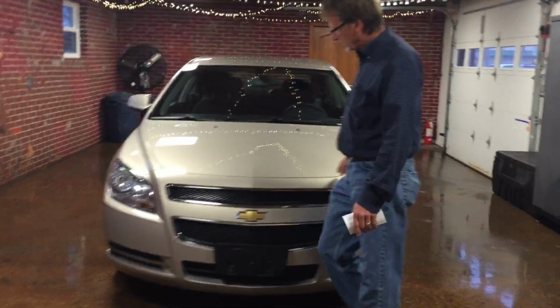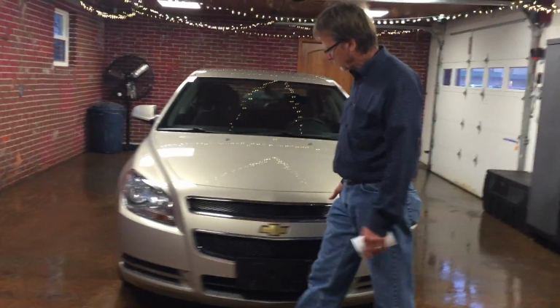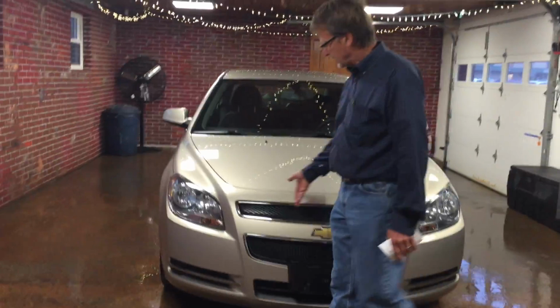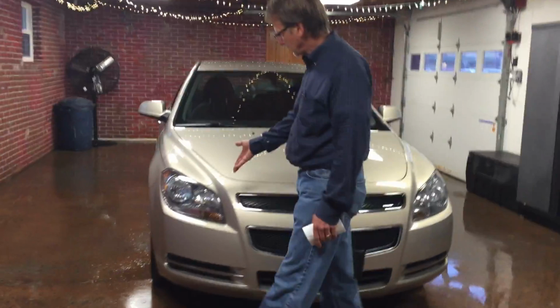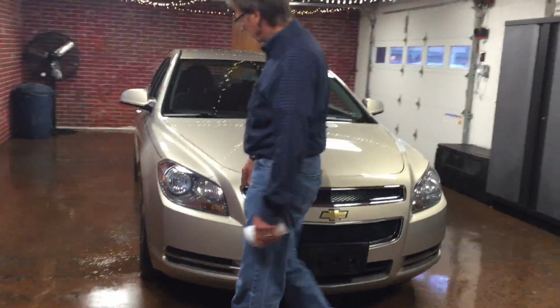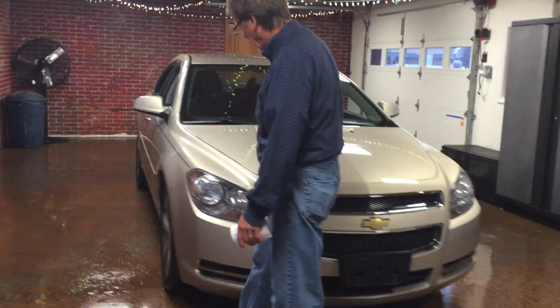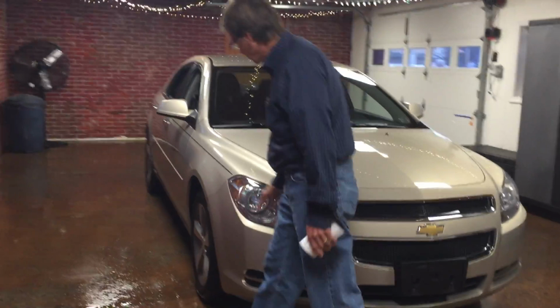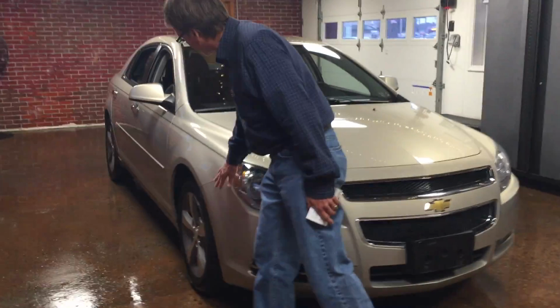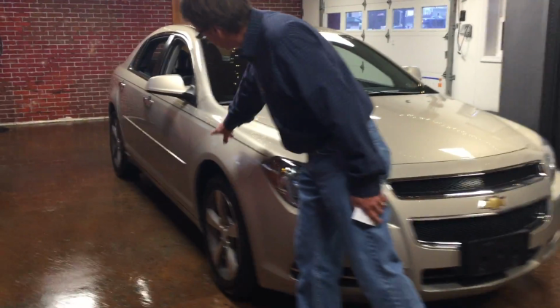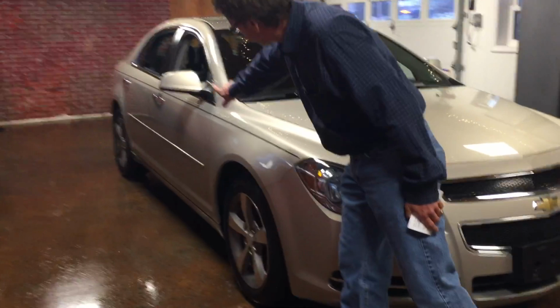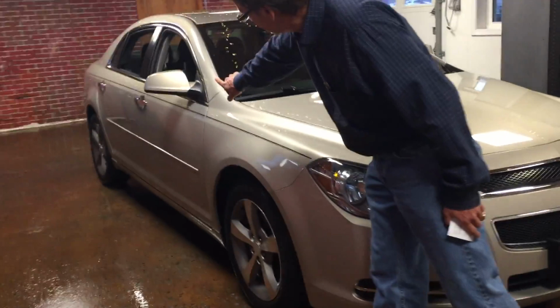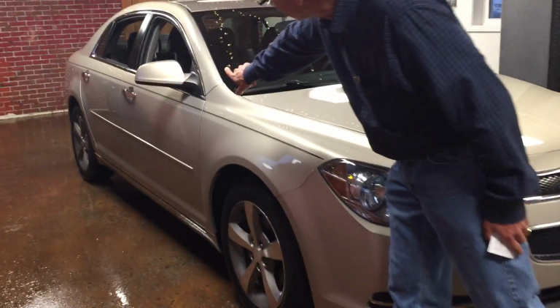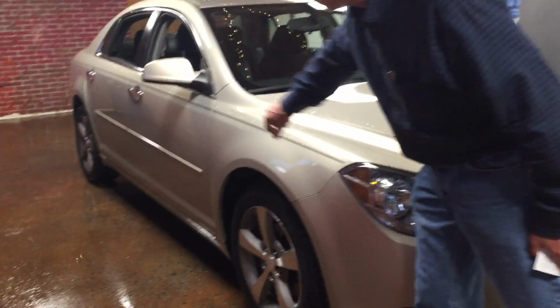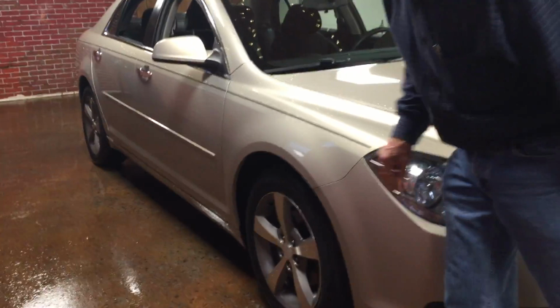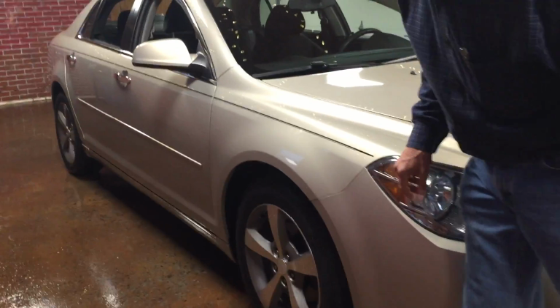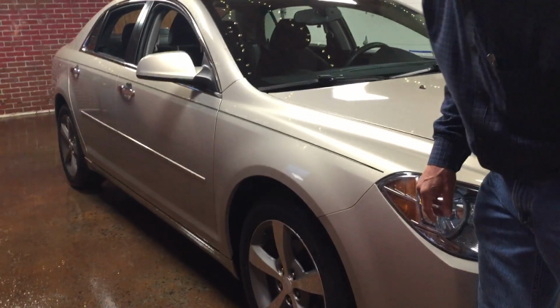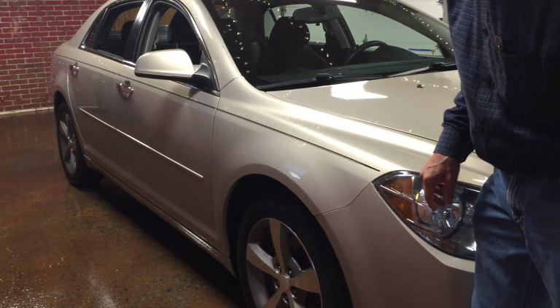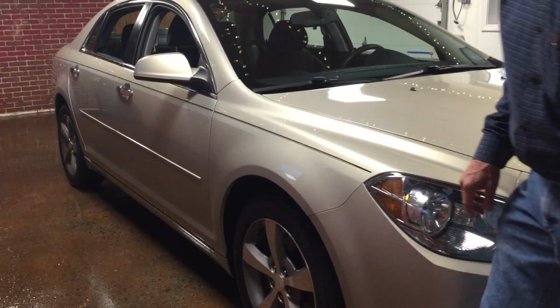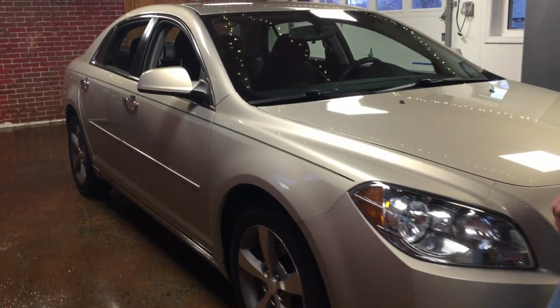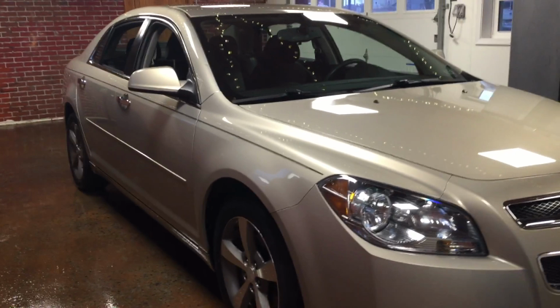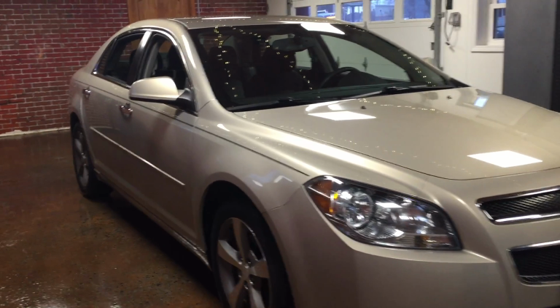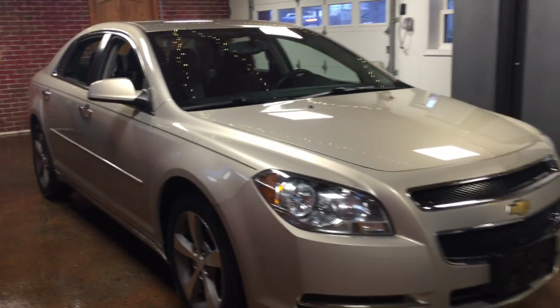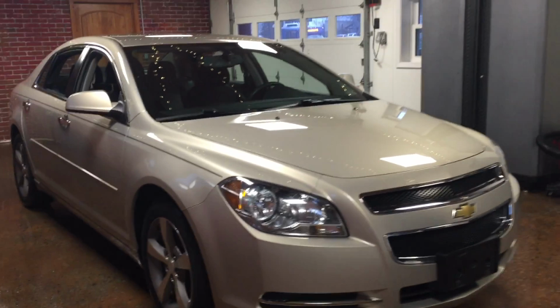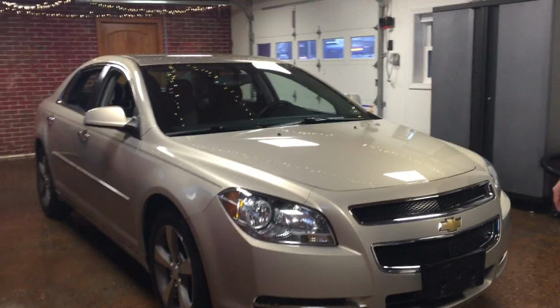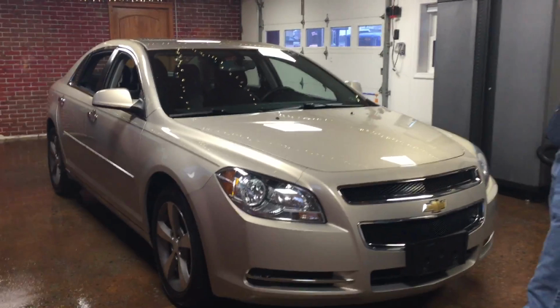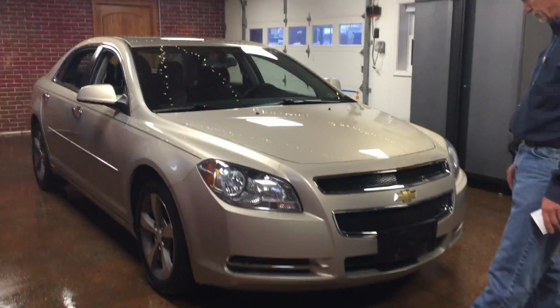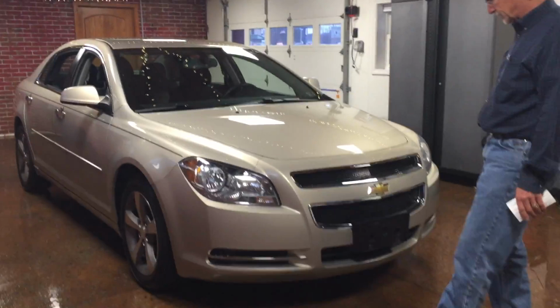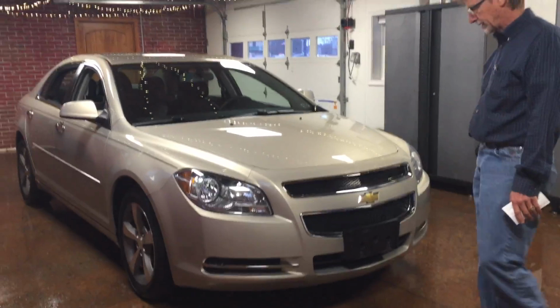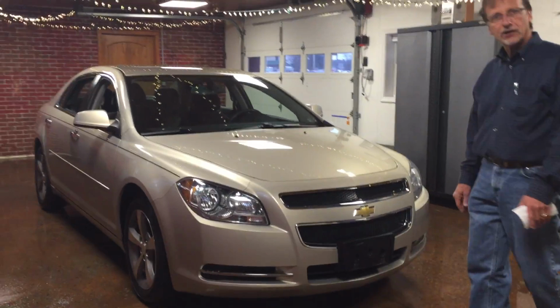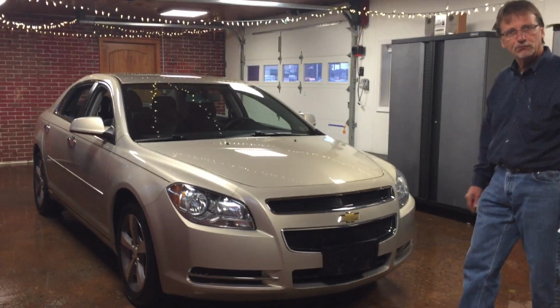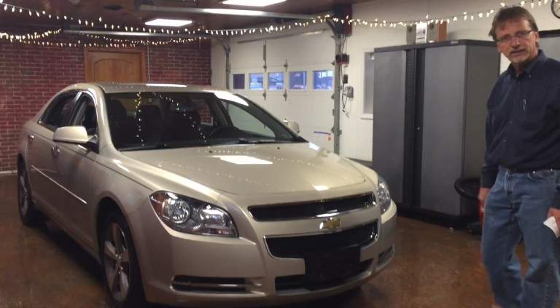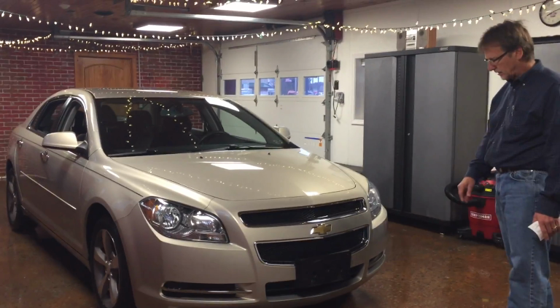Take a look down here along the side — you're not going to see any dings or scratches. Very nice car. I'm impressed with it. I hope you will be, too.